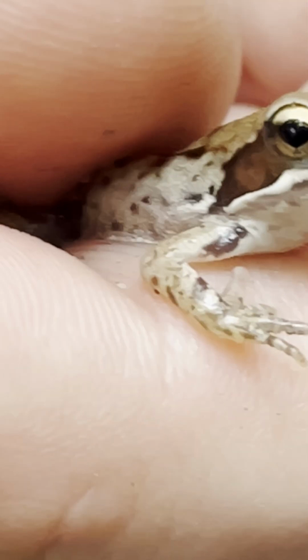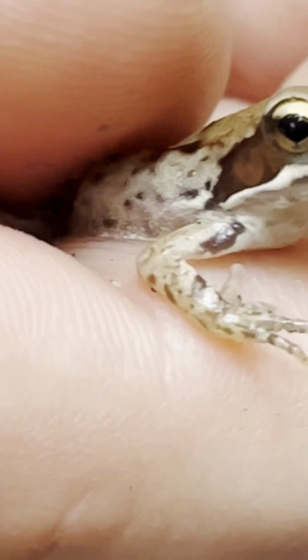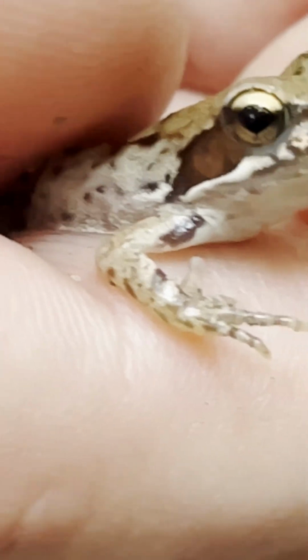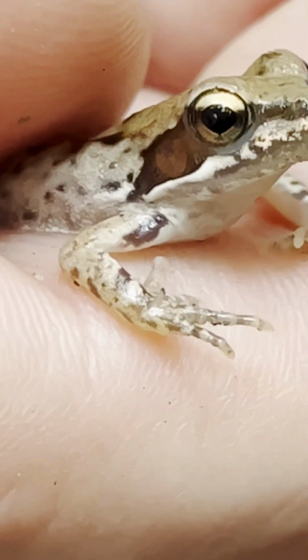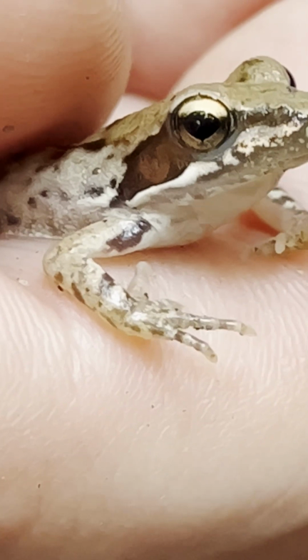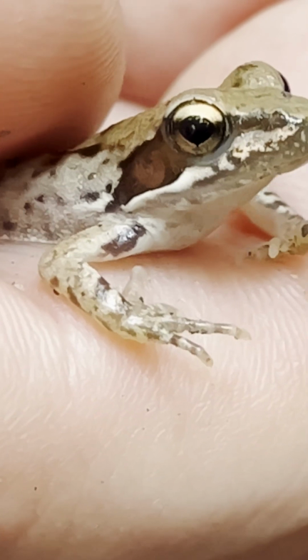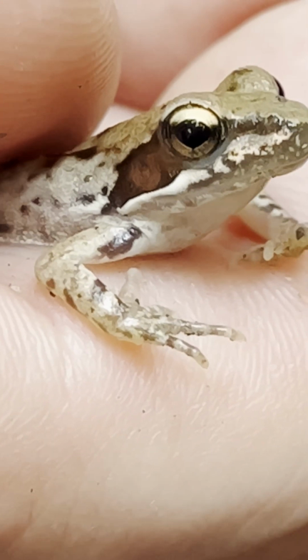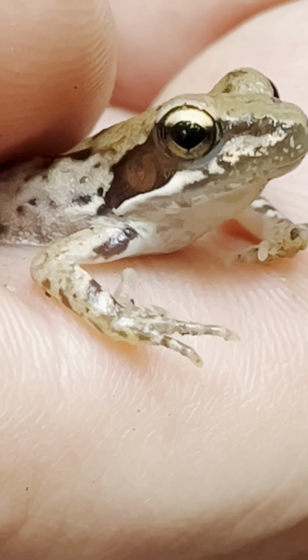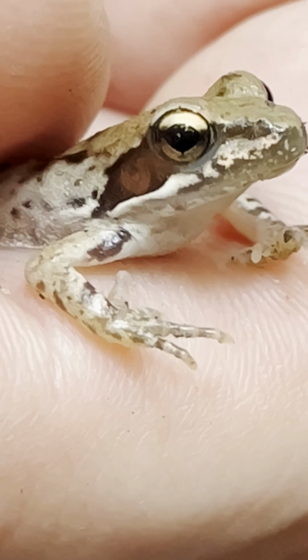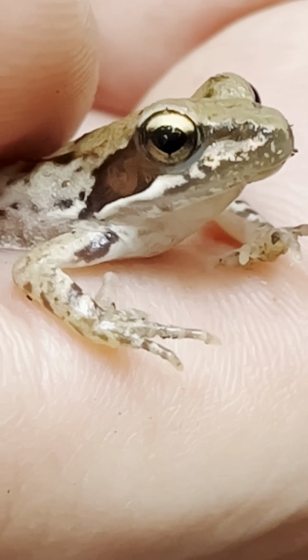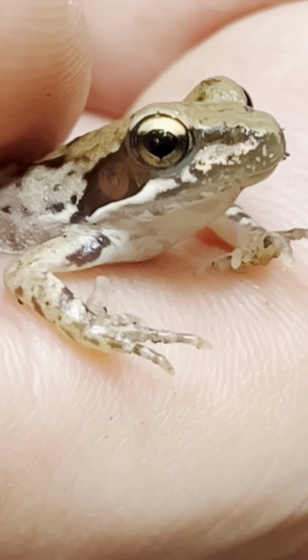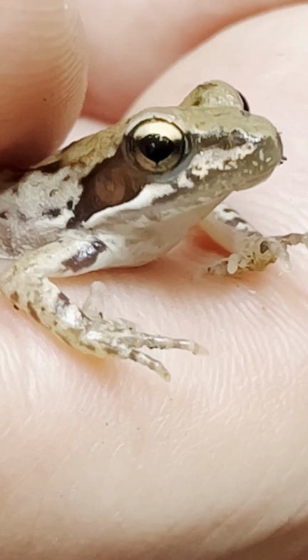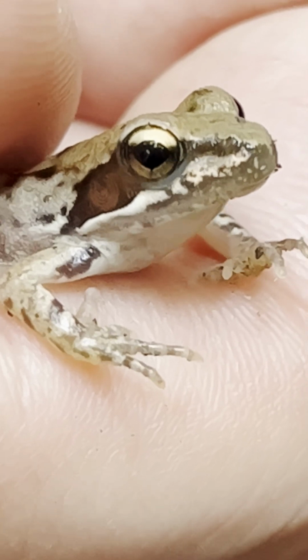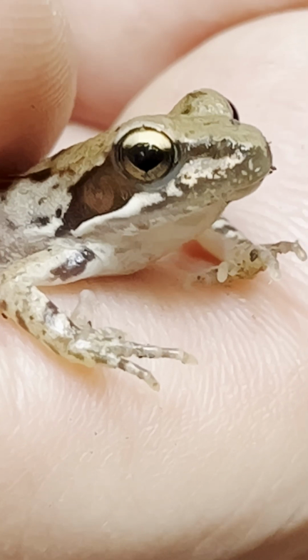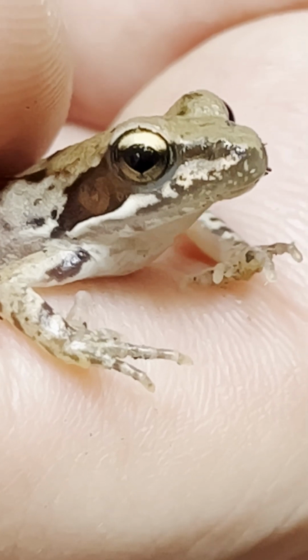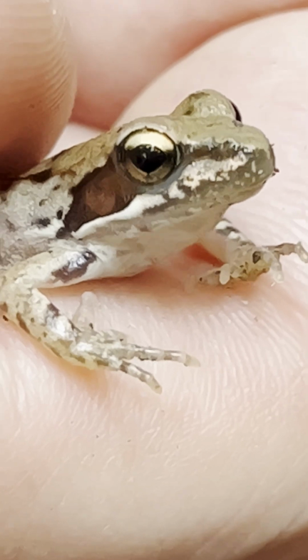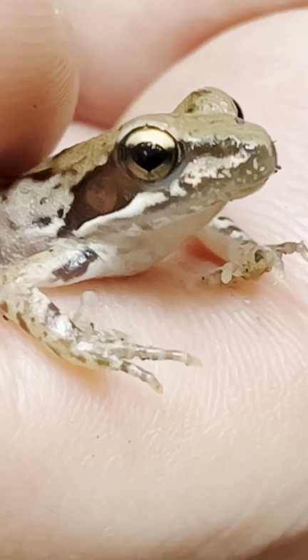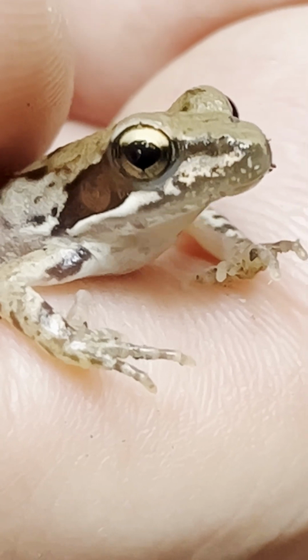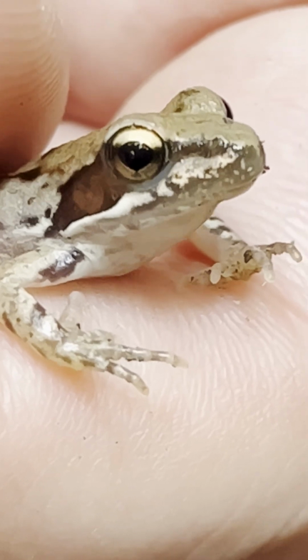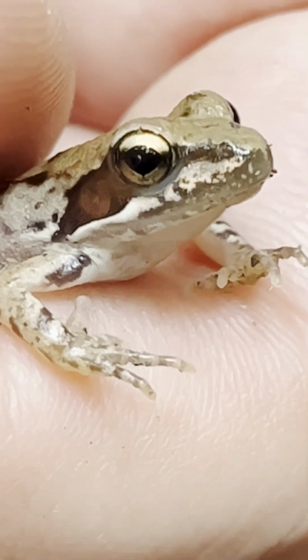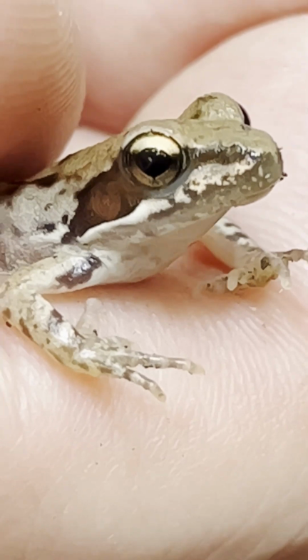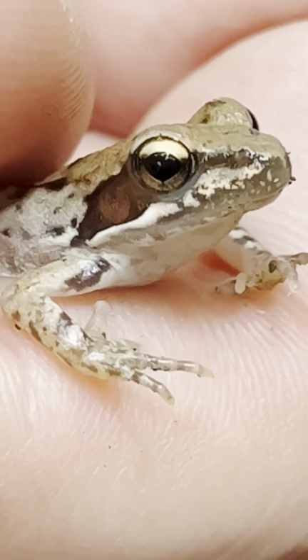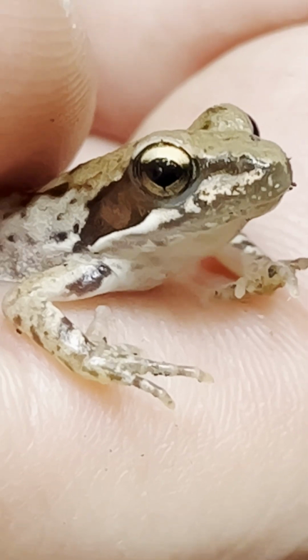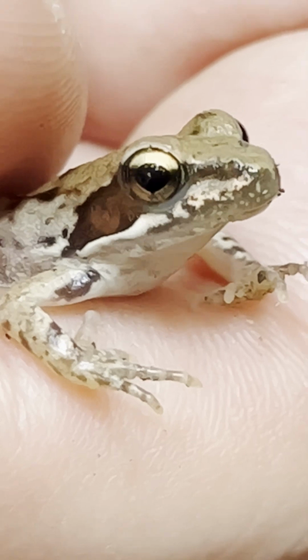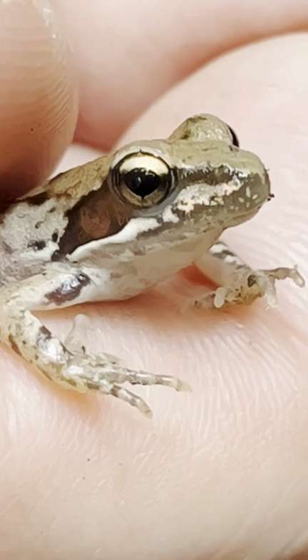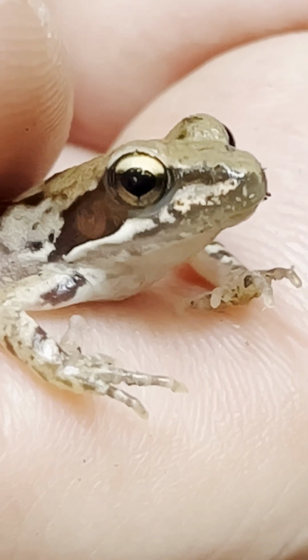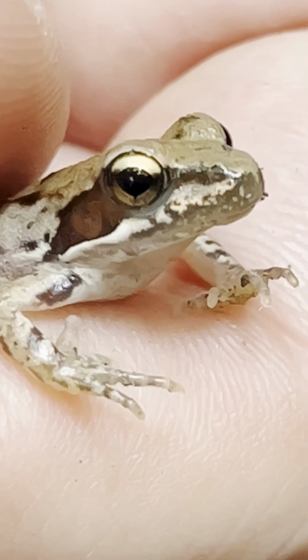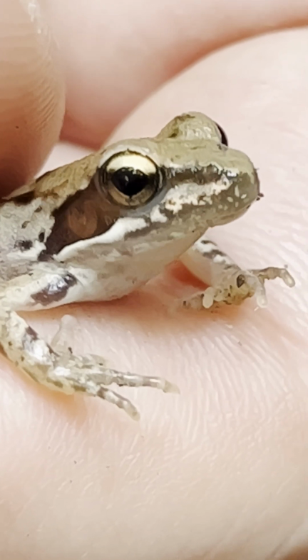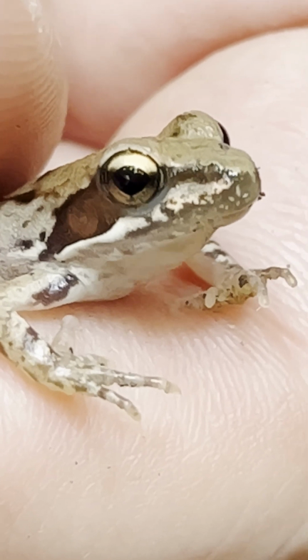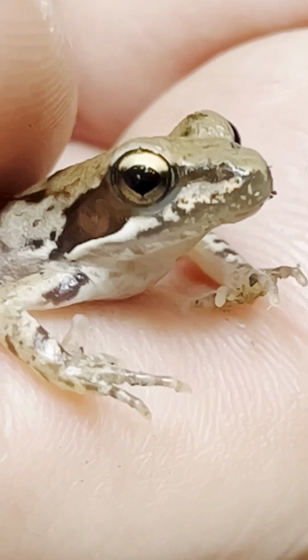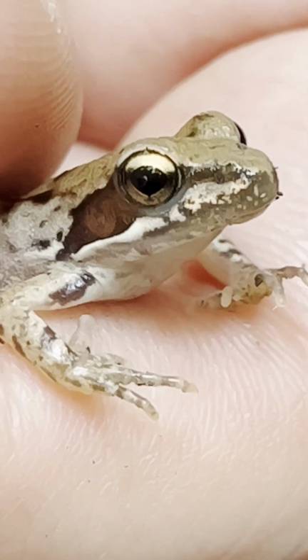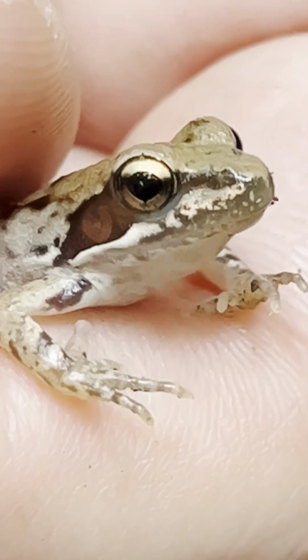The individual we see here is just a juvenile, tiny yet full of charm. Sadly, despite its beauty and rarity, this frog faces a grave threat.